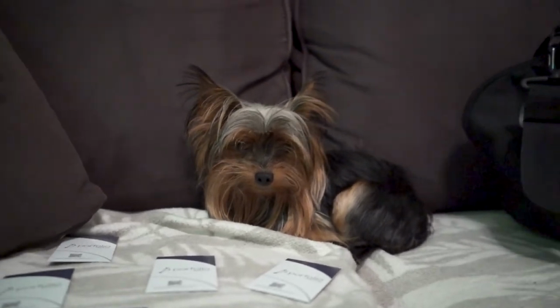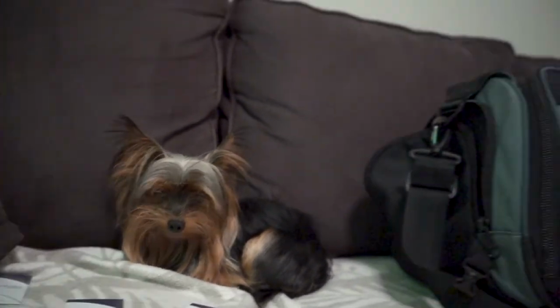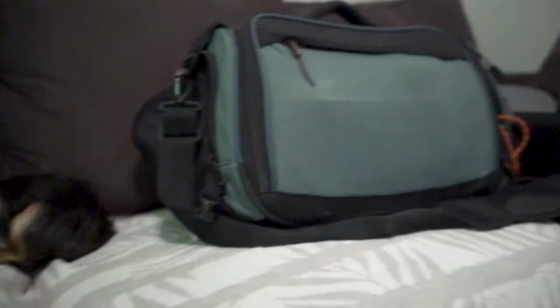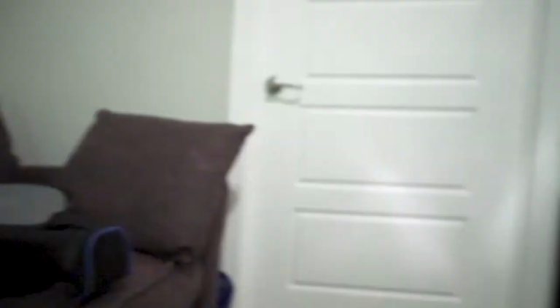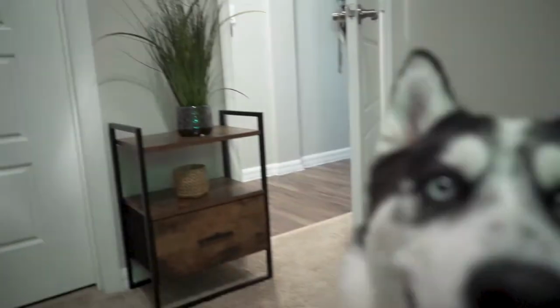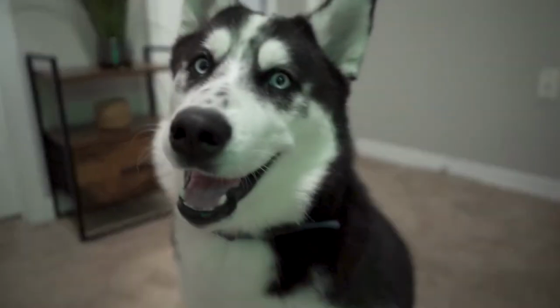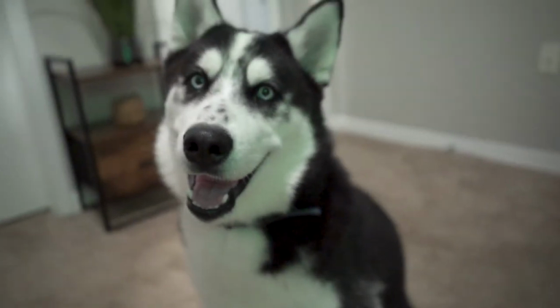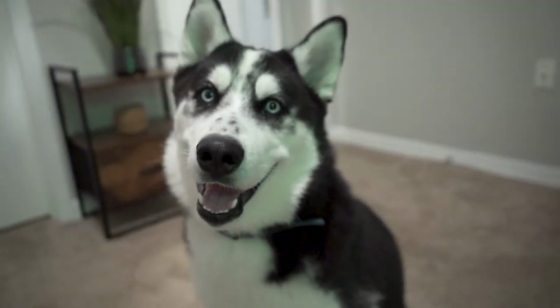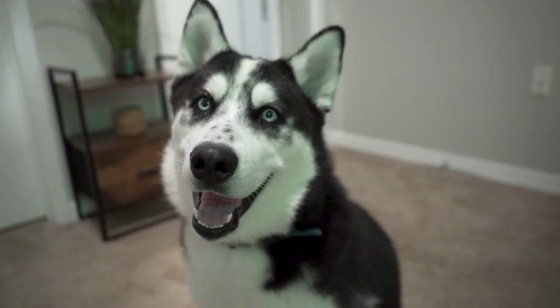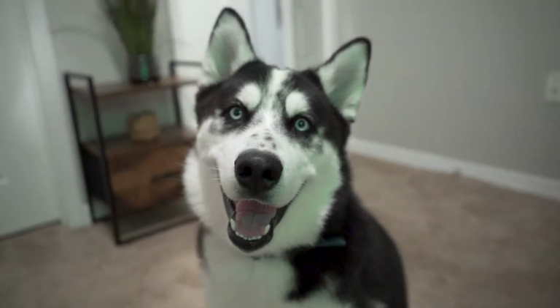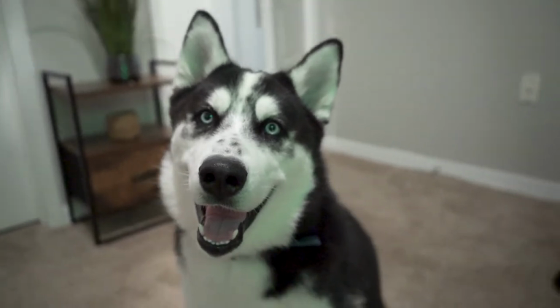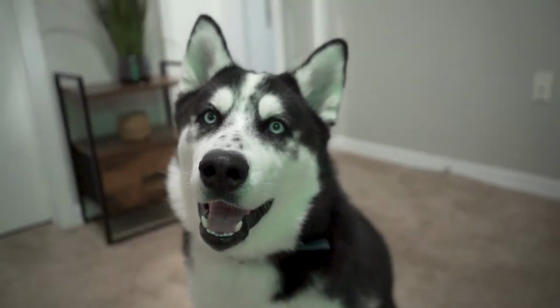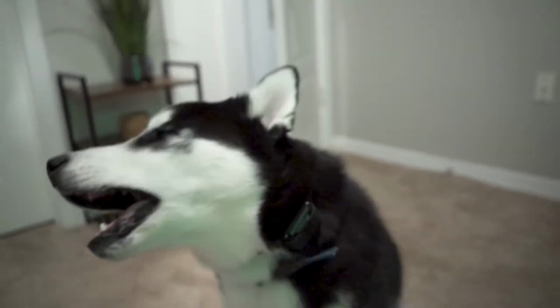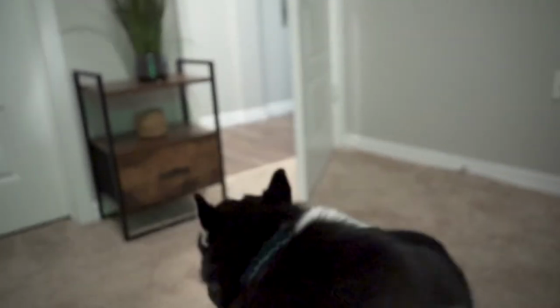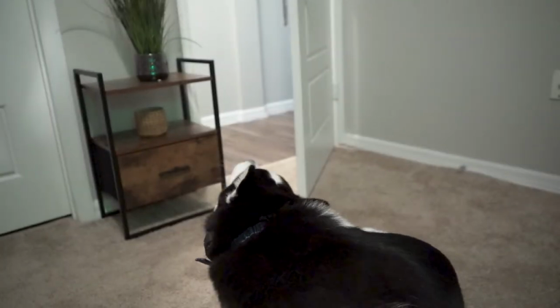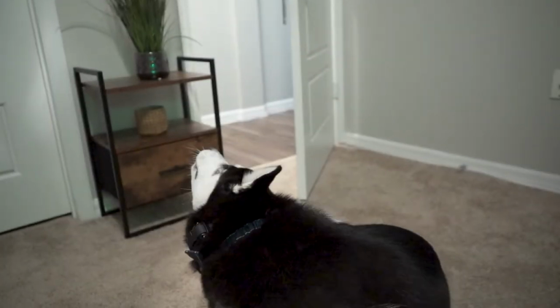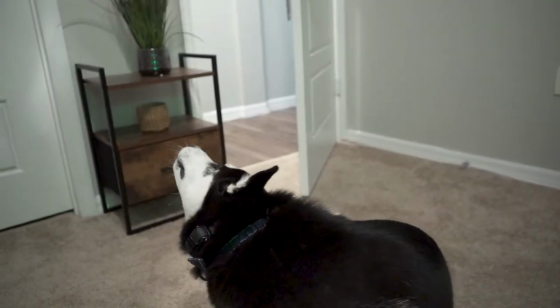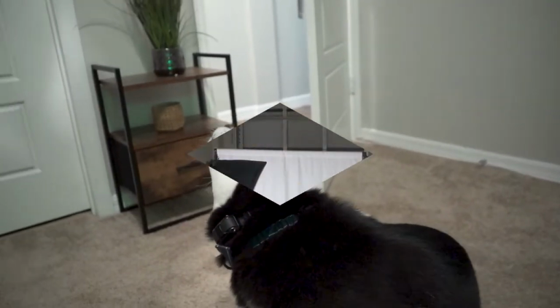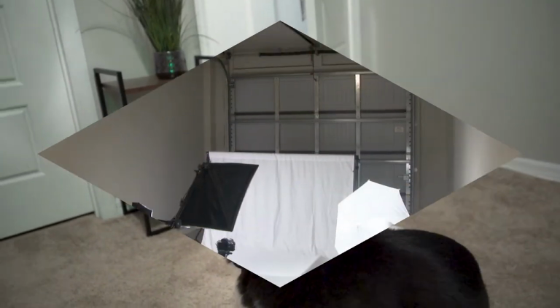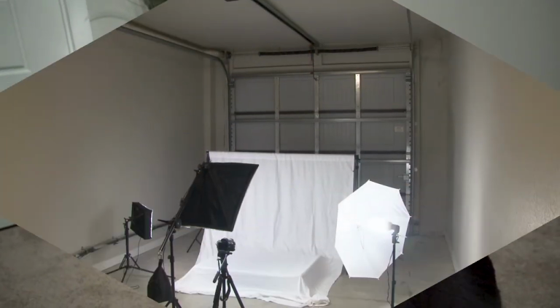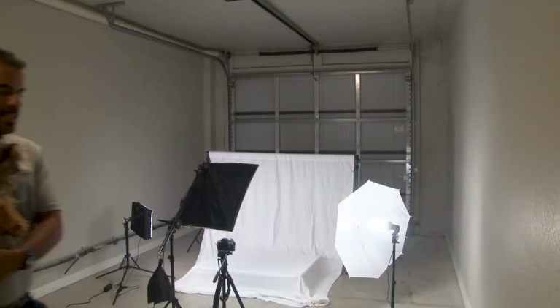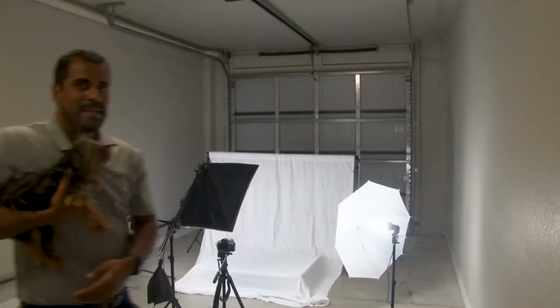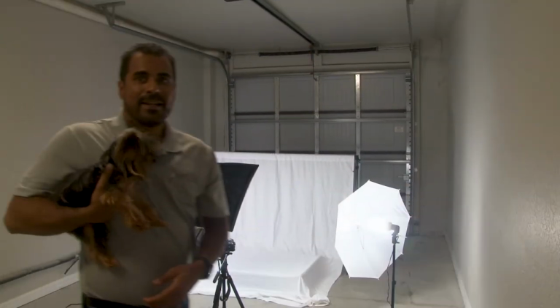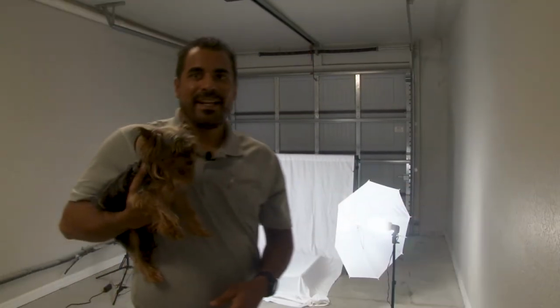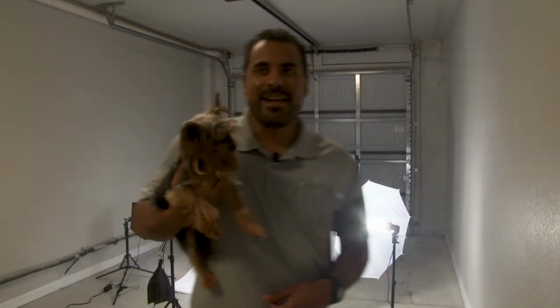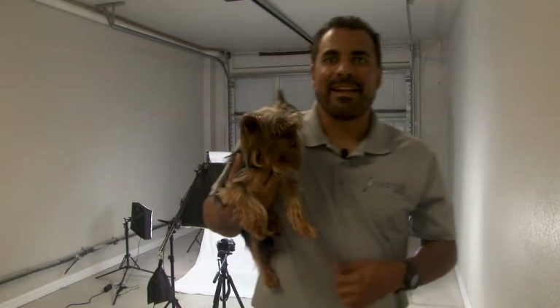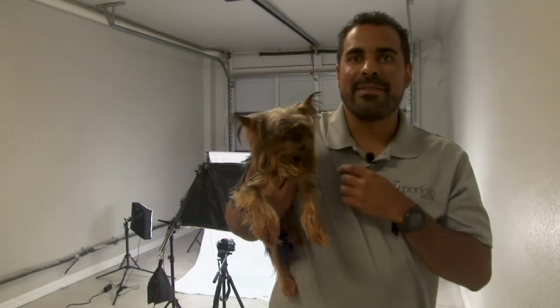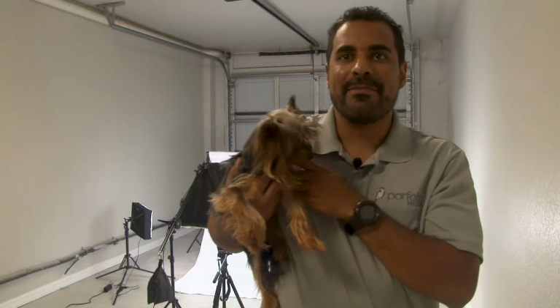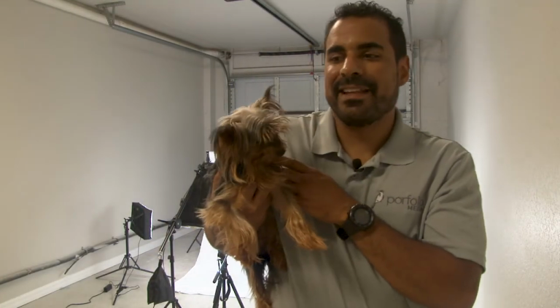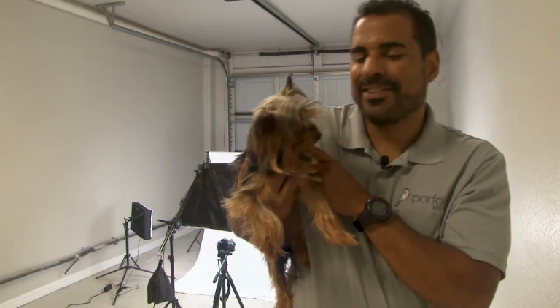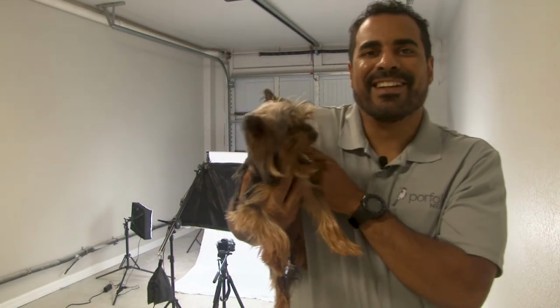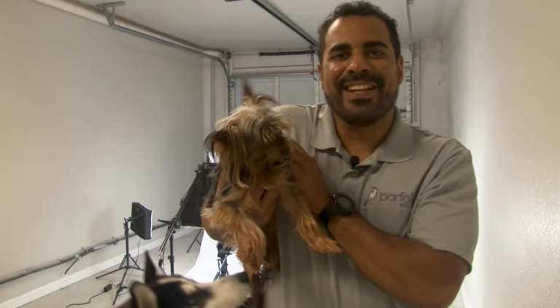Are you promoting my business, Portfolio Media — that we make videos for veterinarians and dog groomers? Yes, we do. You want to promote the business too, Mr. Pinozos? Here he is, I found him.